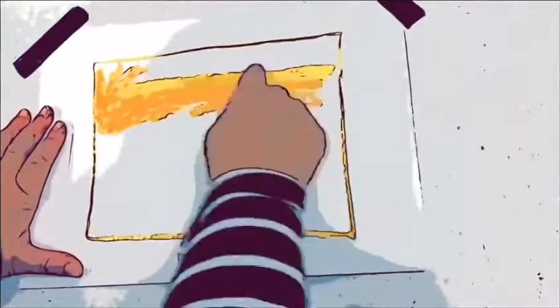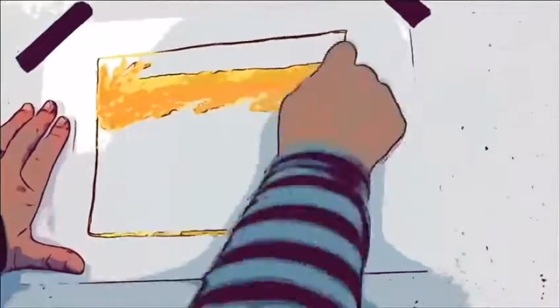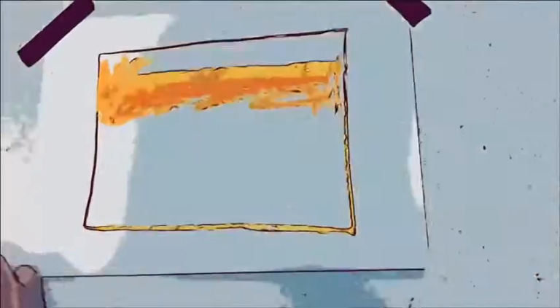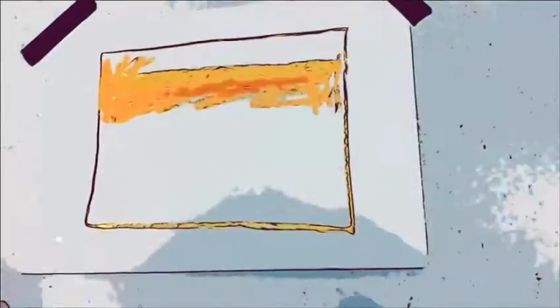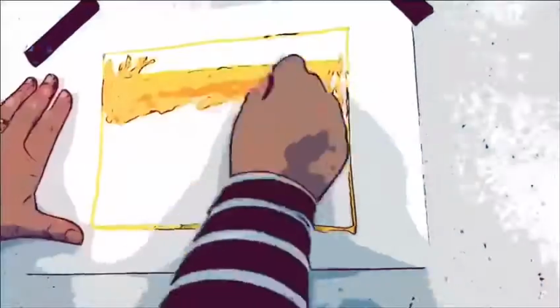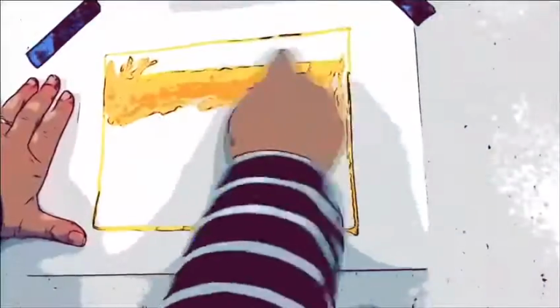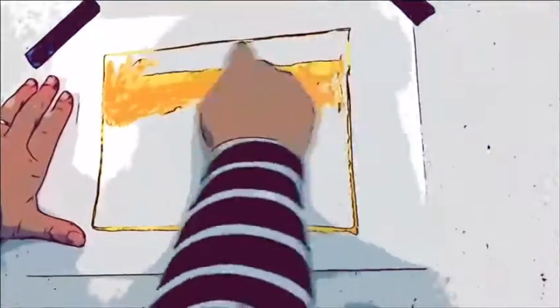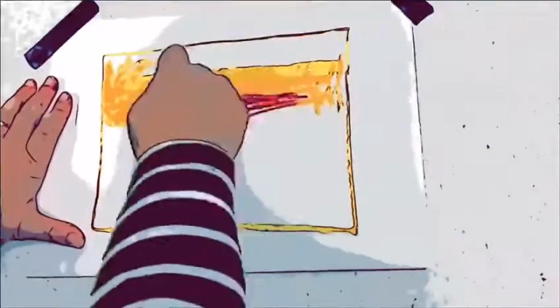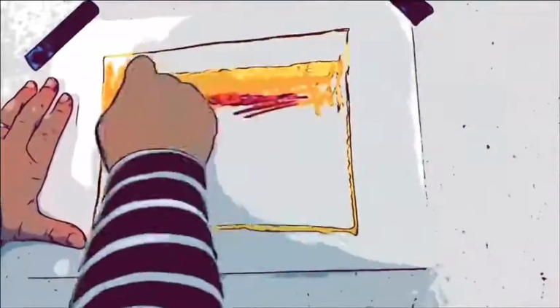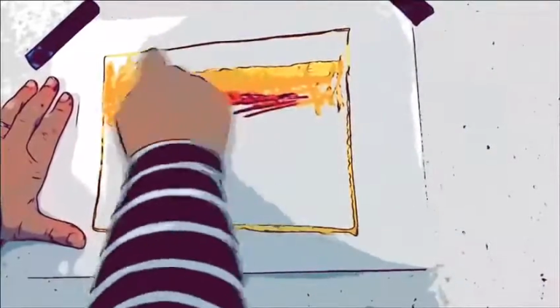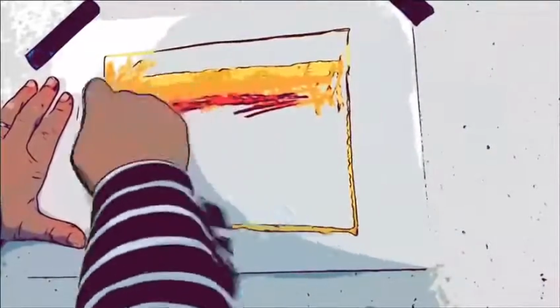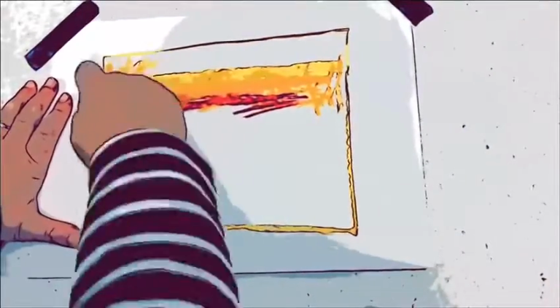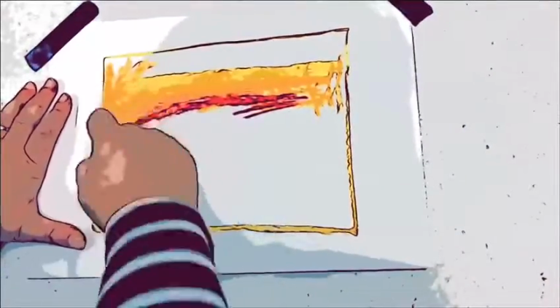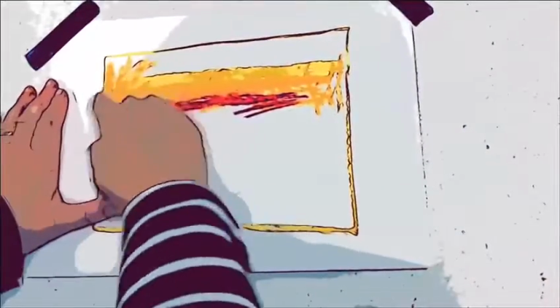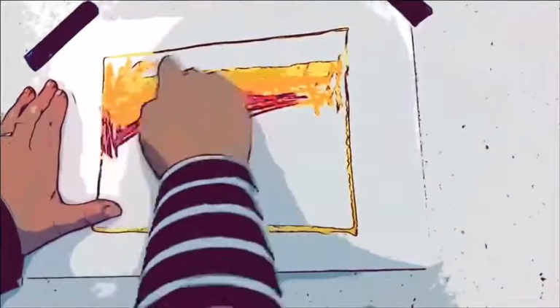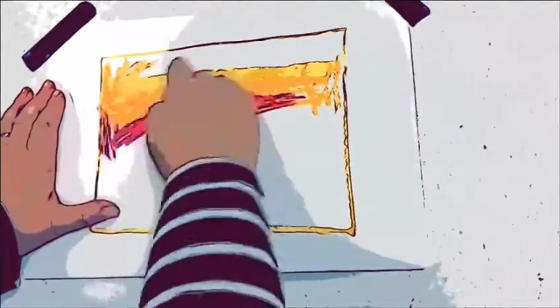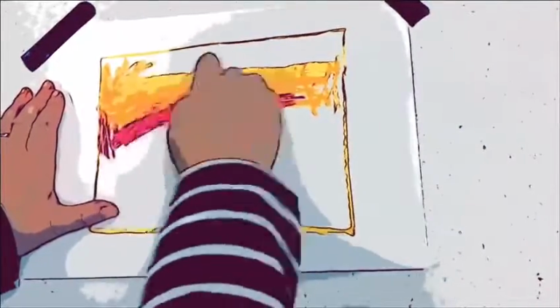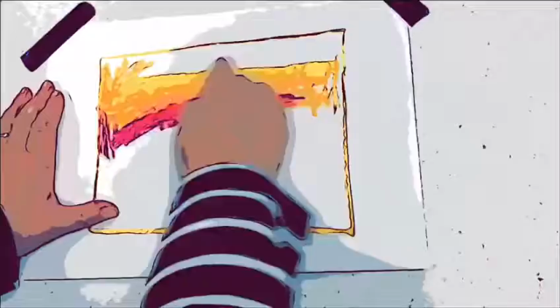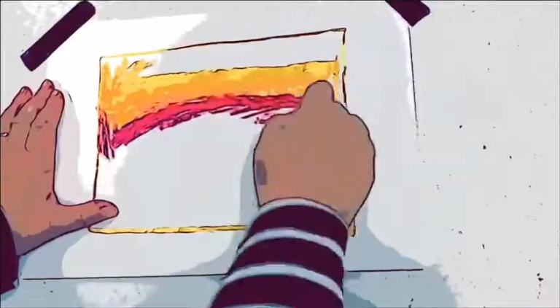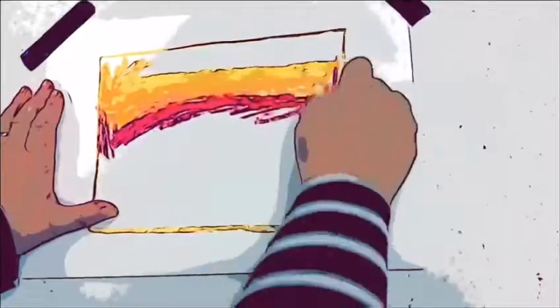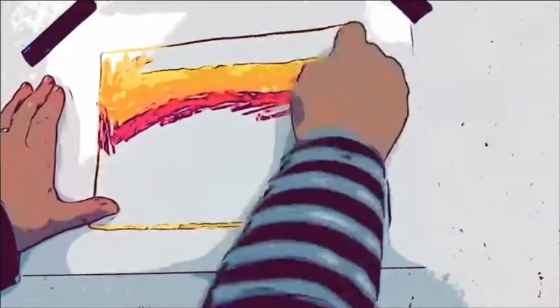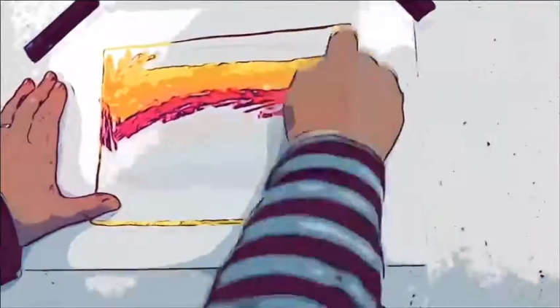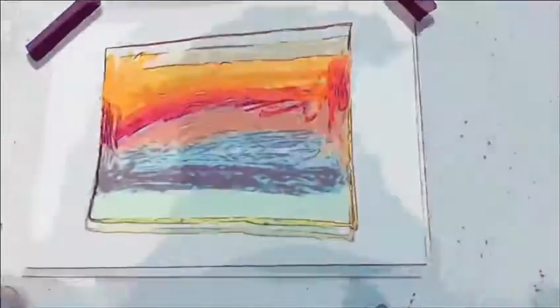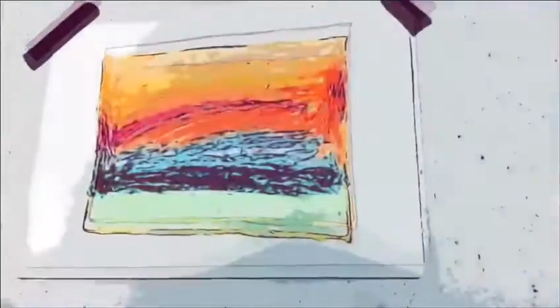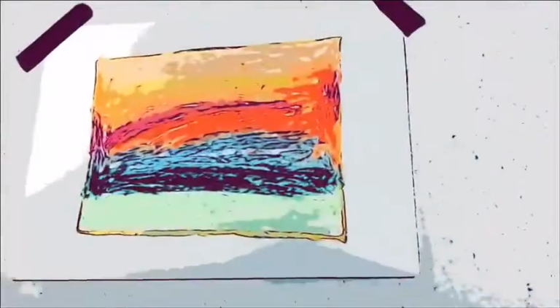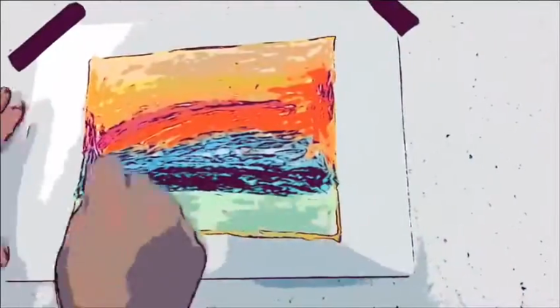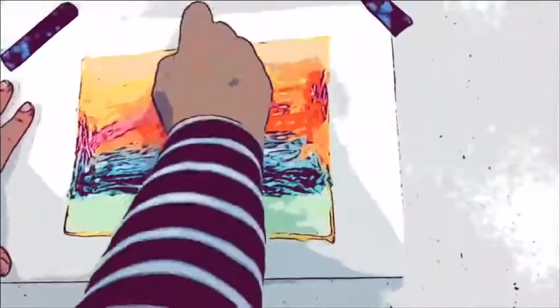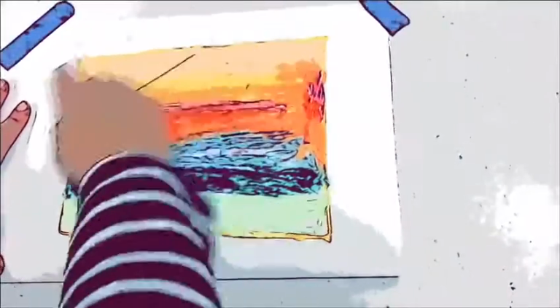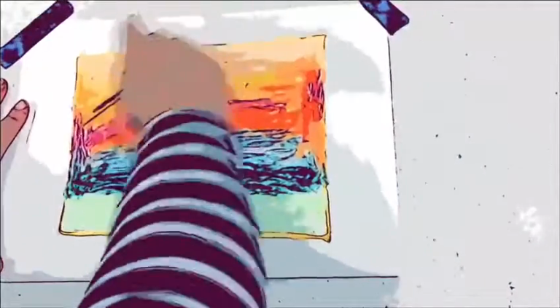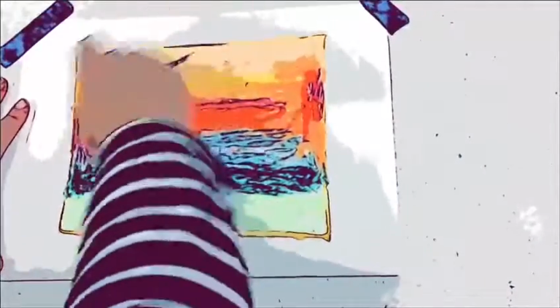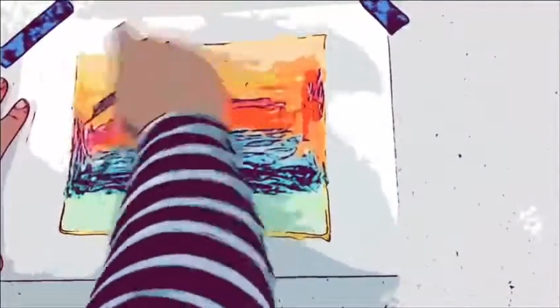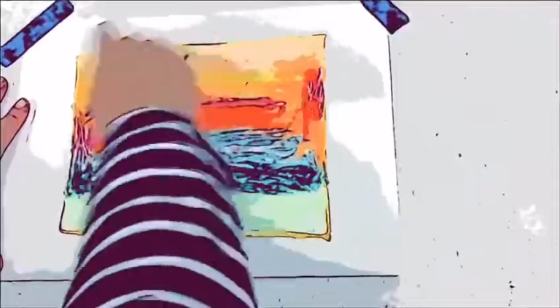Make a bright color drawing using color pastels. Then you're going to draw or paint over it with black pastels or tempera paint. The whole art piece should get completely black.